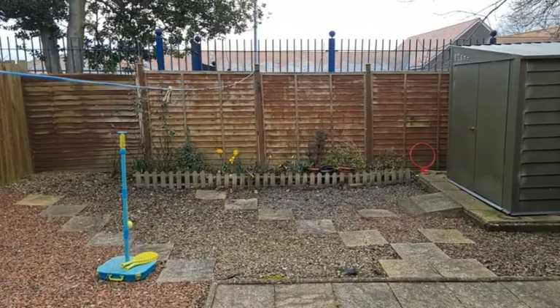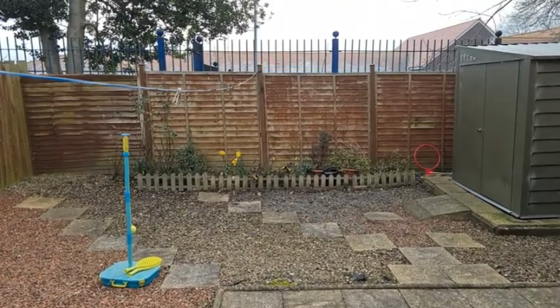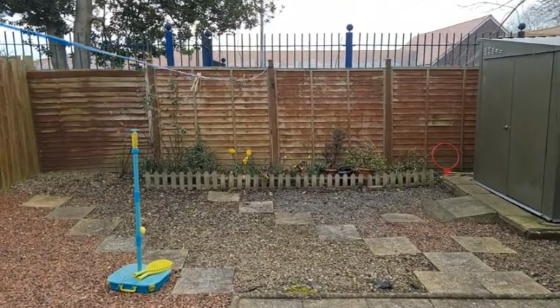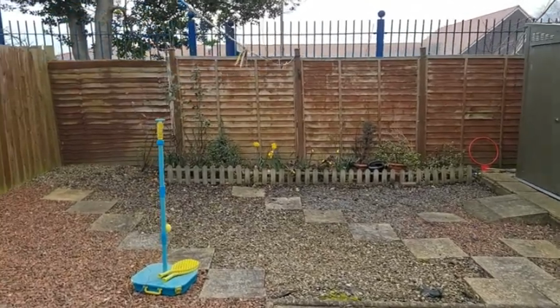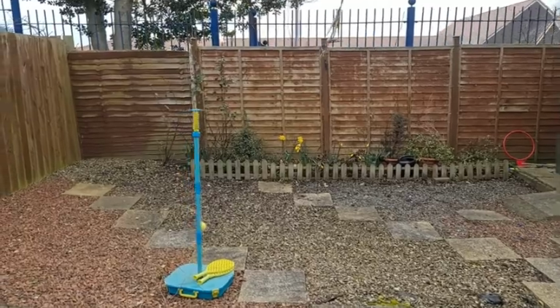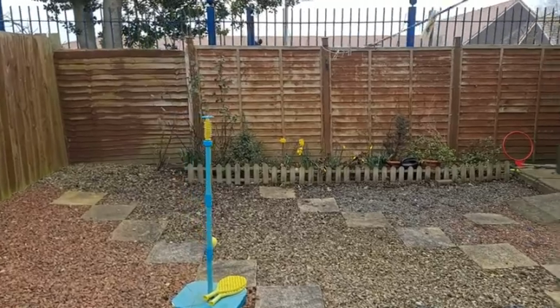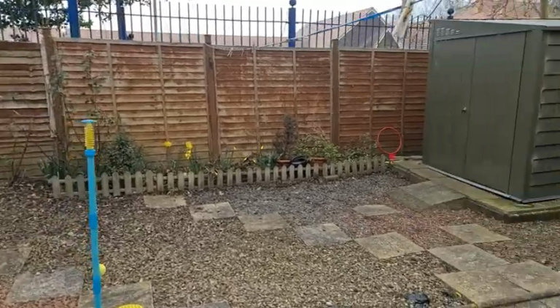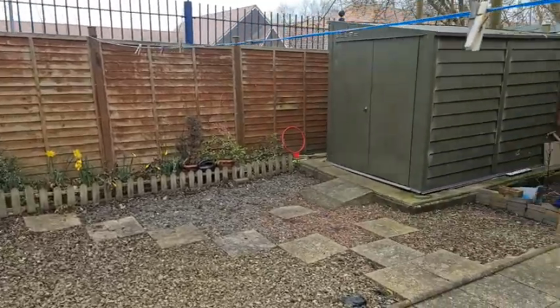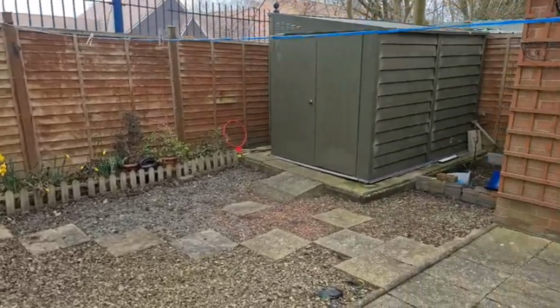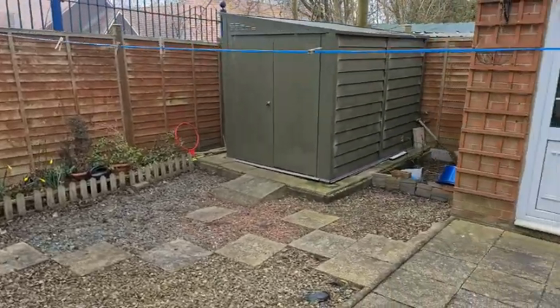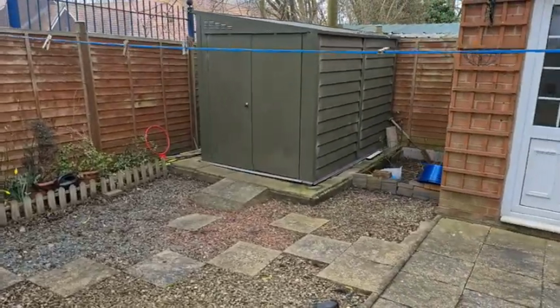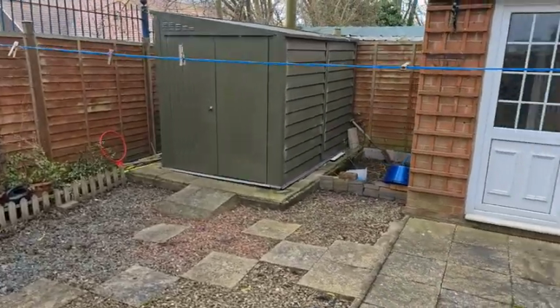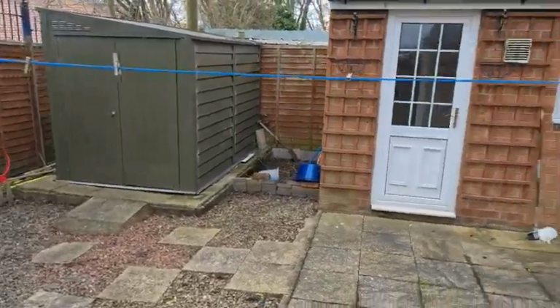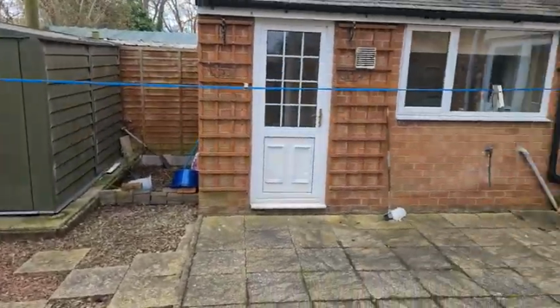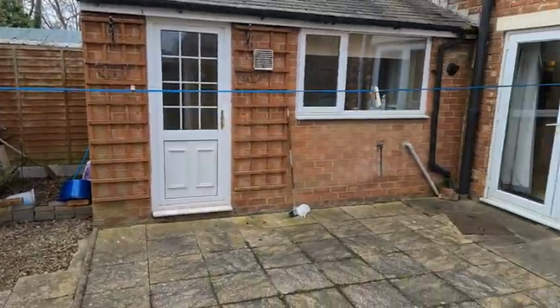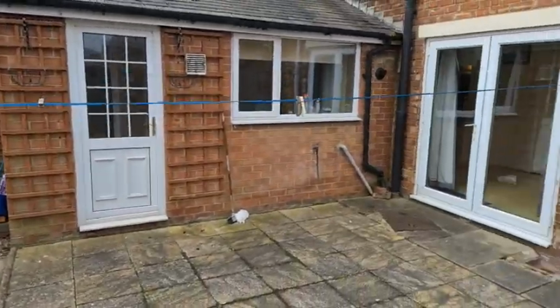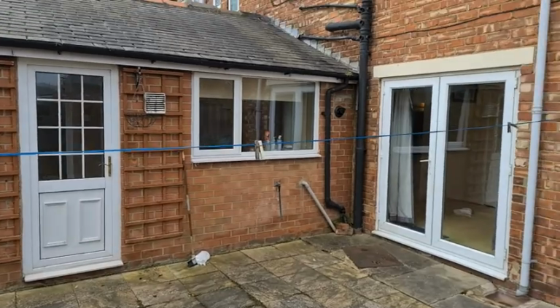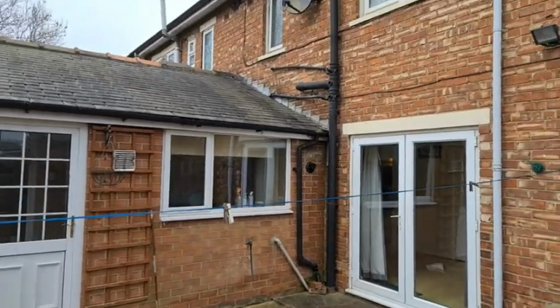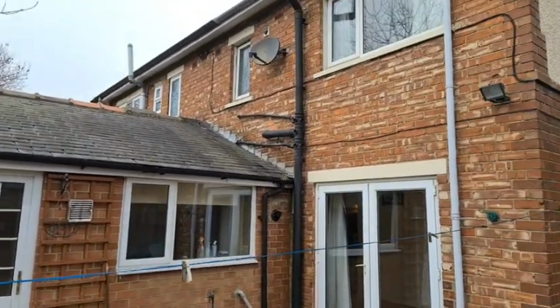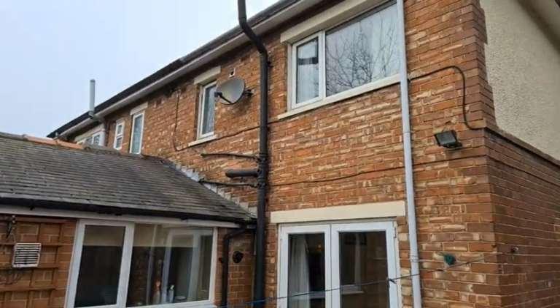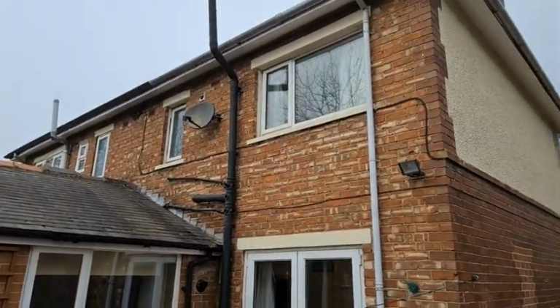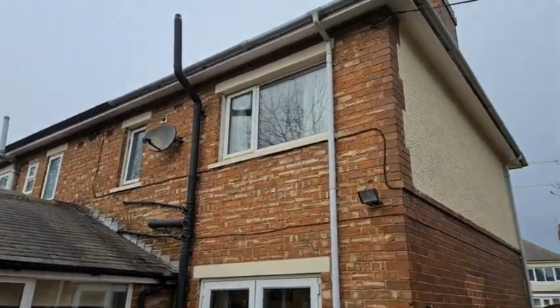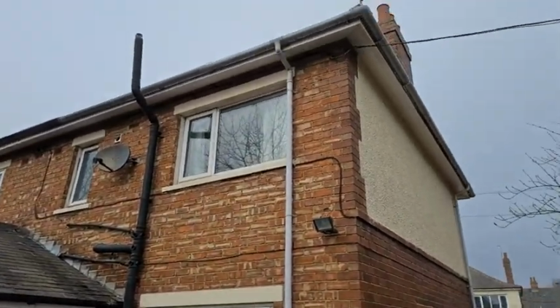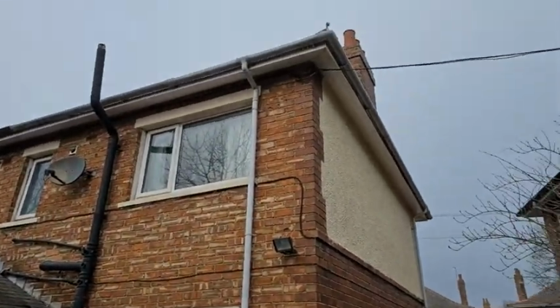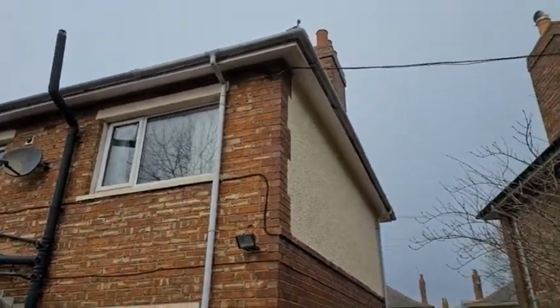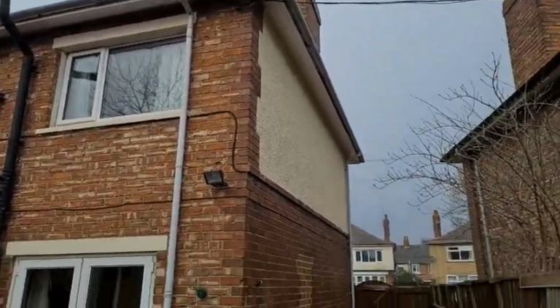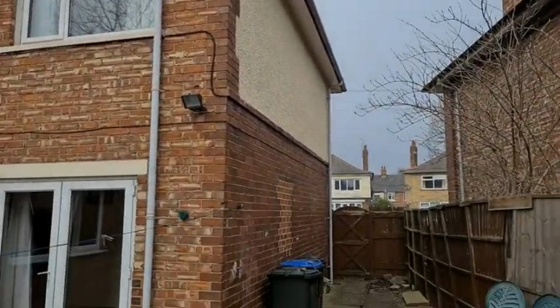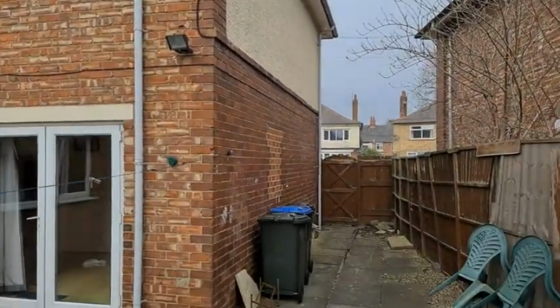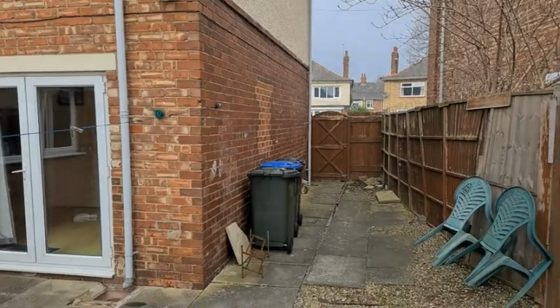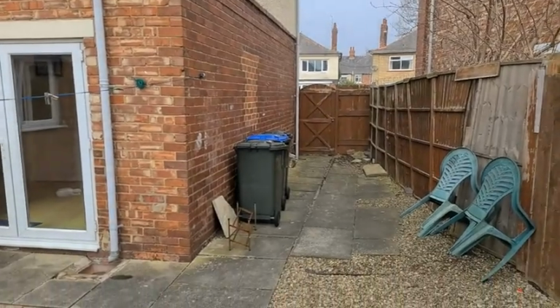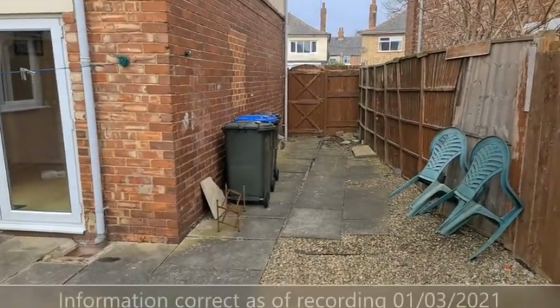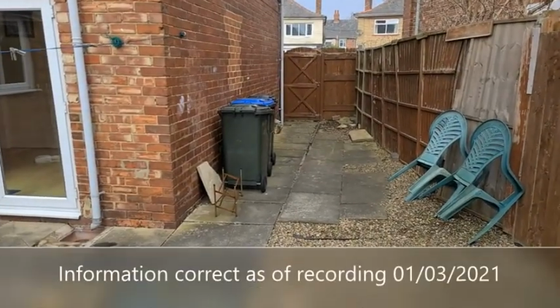Here we are in the garden — as you can see it's a fair size, with storage over there. And there's a view of the back of the property, with access on the side there.